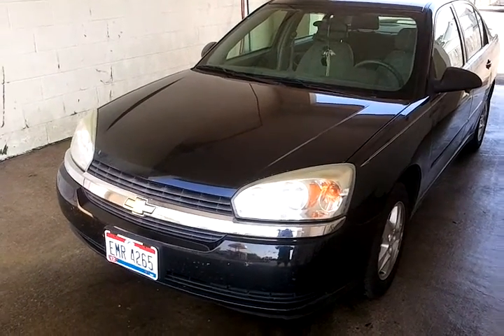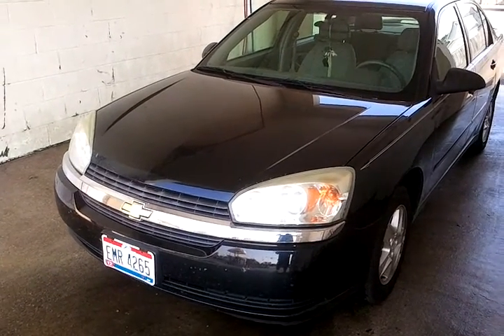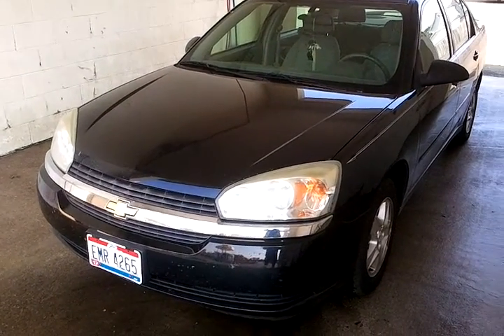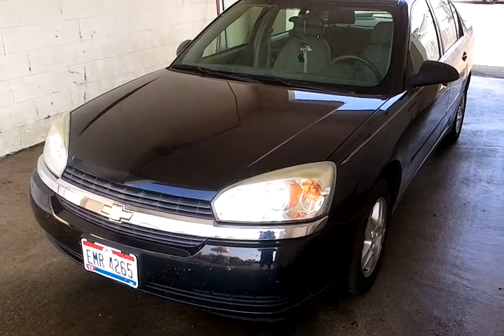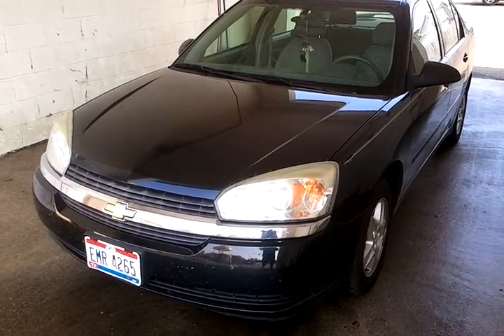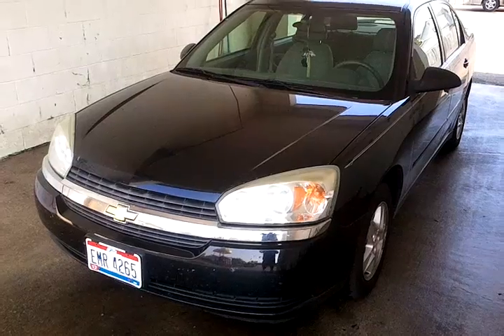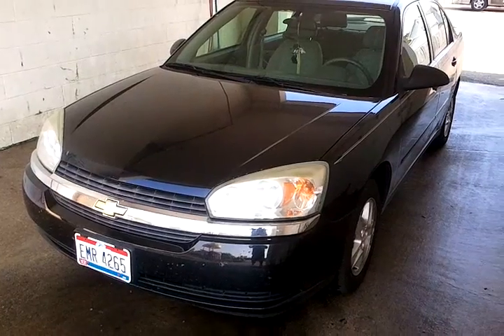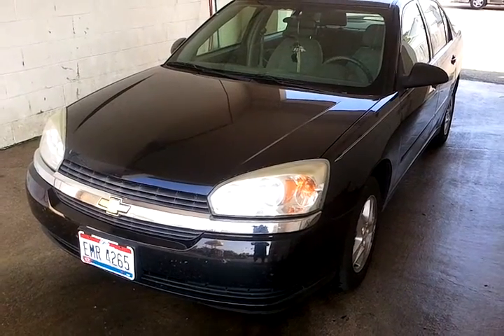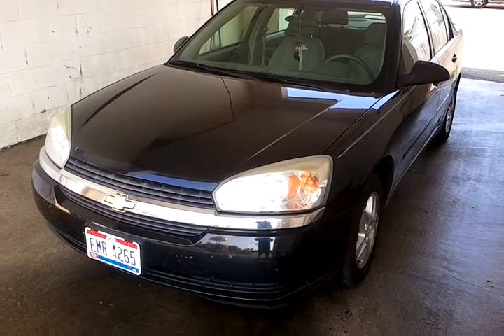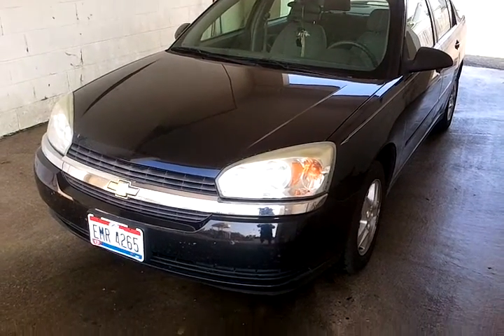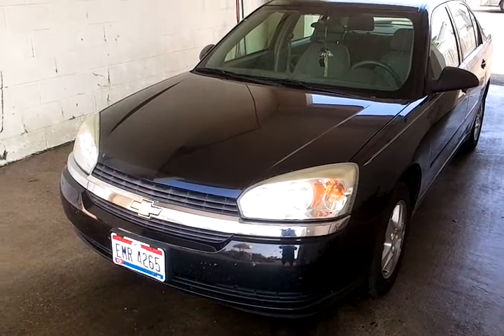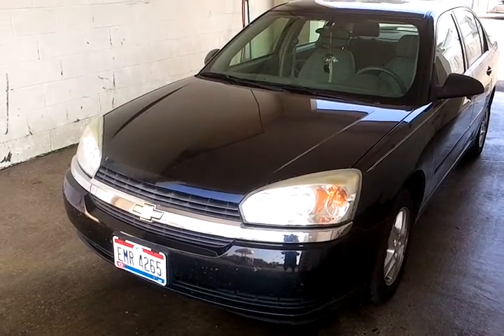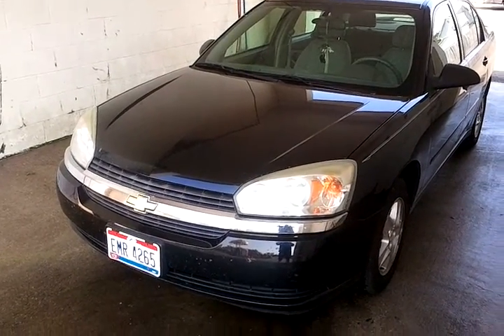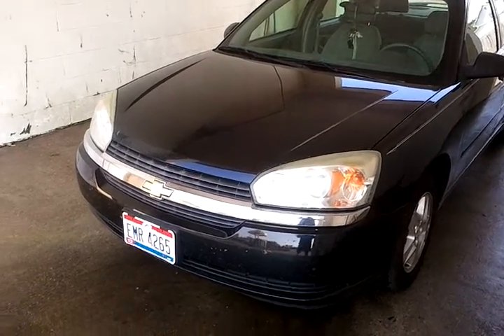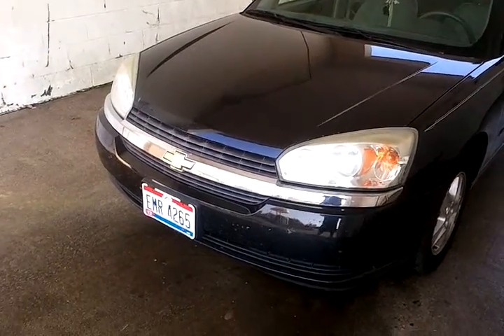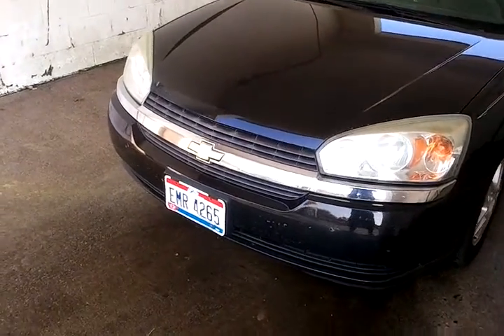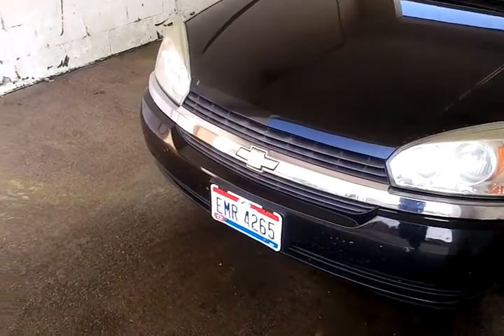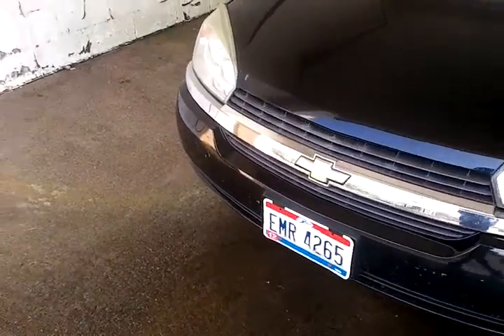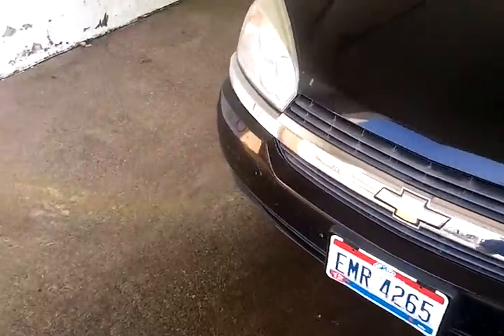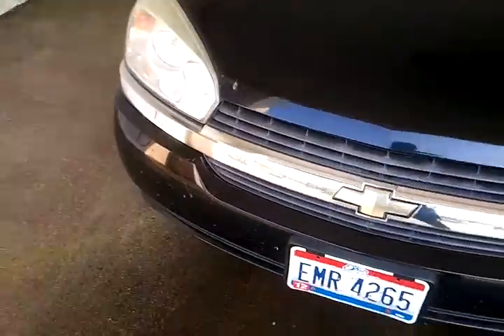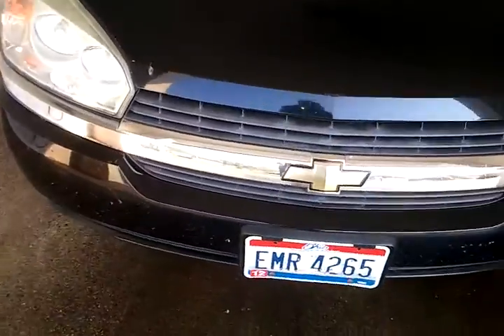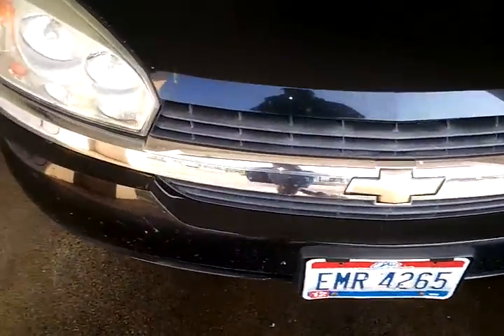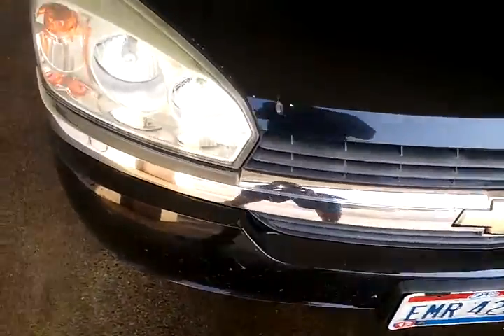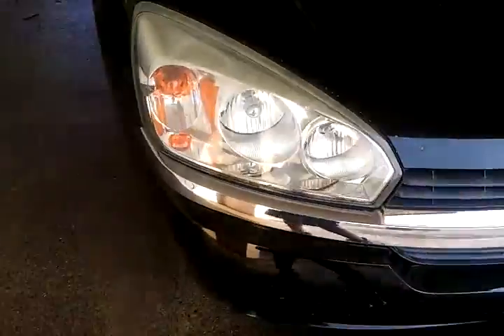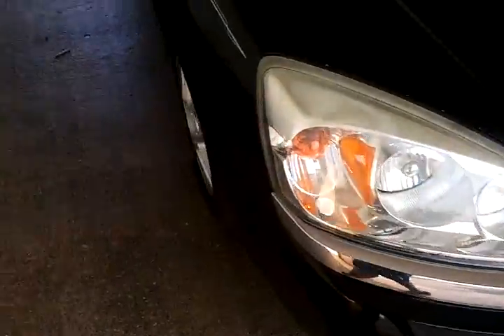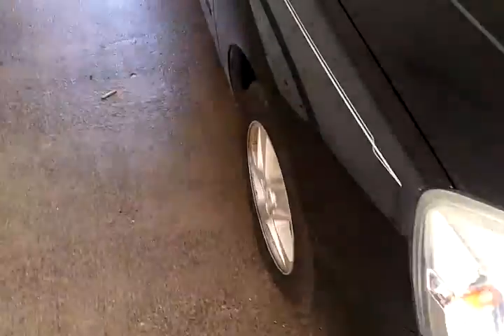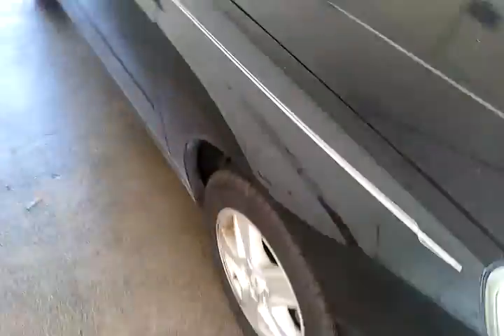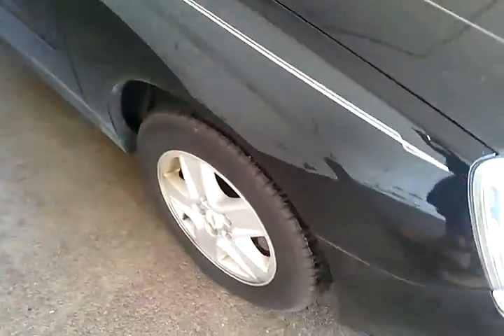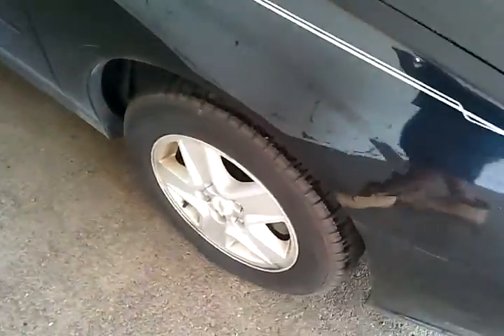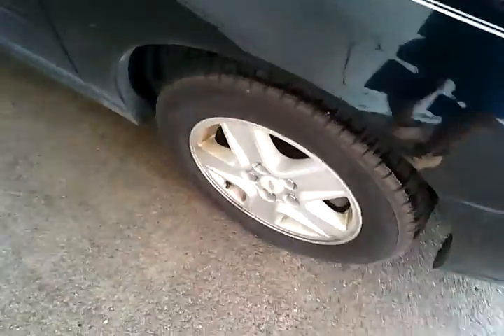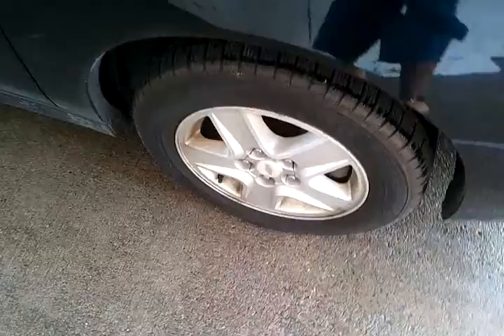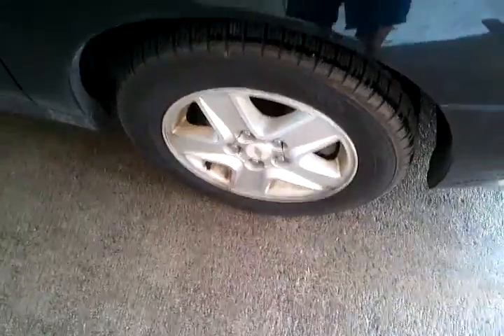Today we're doing the 2005 Chevy Malibu. We're going to do a full detail on this, going all the way around. We're going to get all those bugs and all that goo off, and get those tires cleaned up.